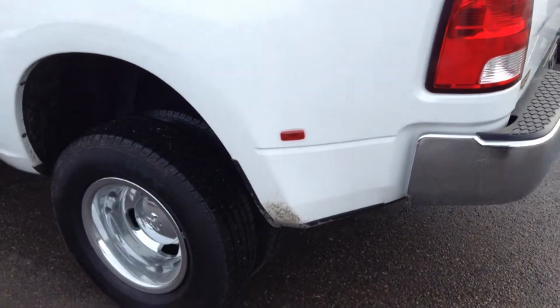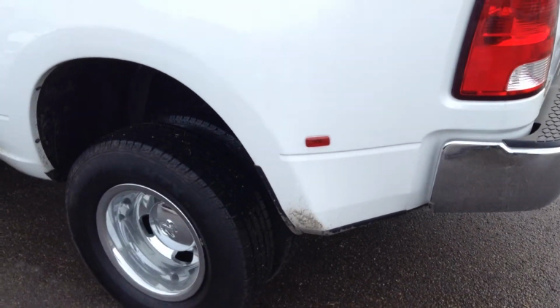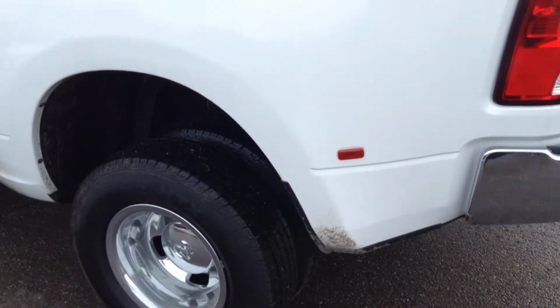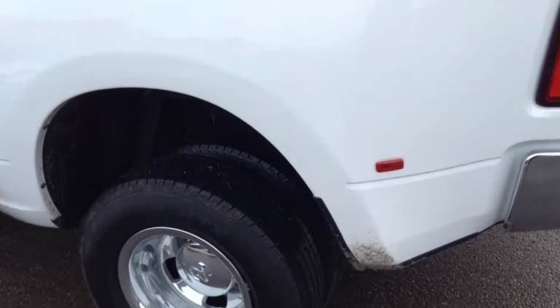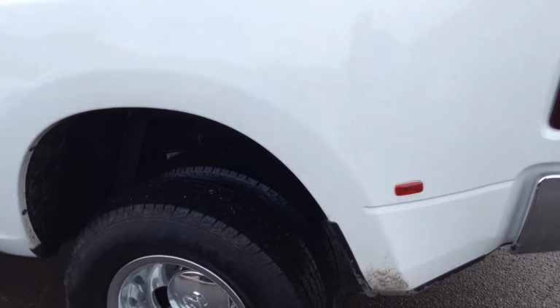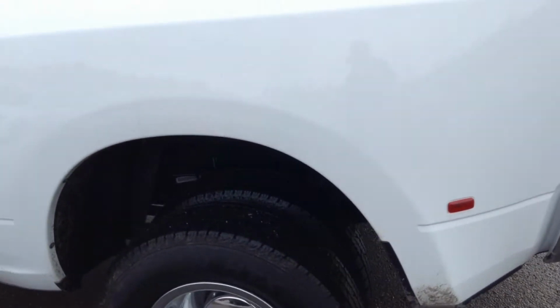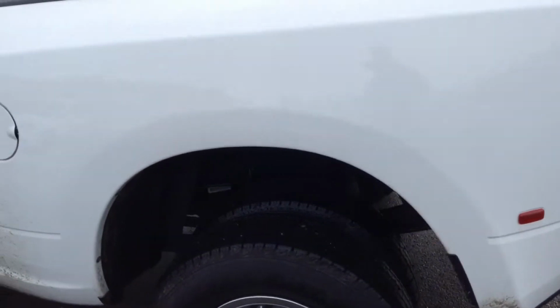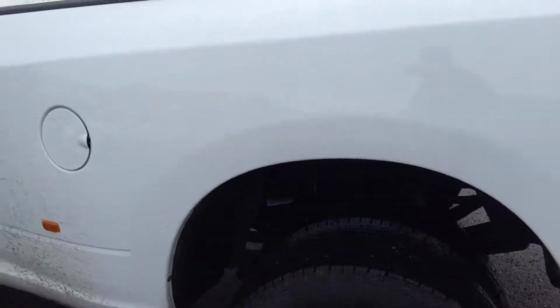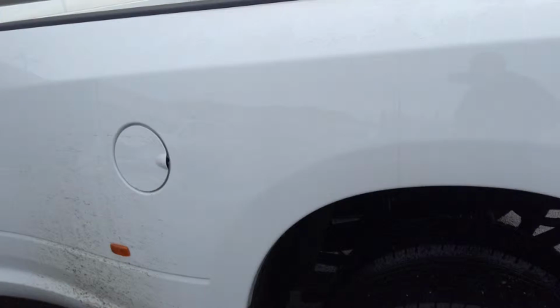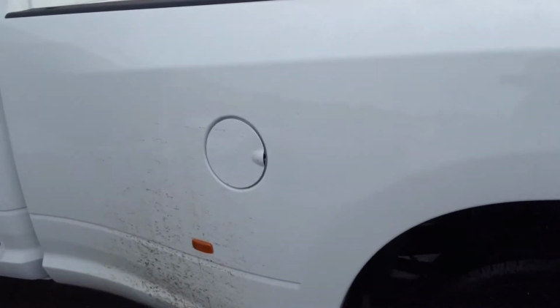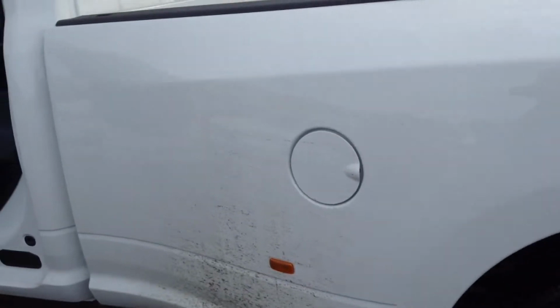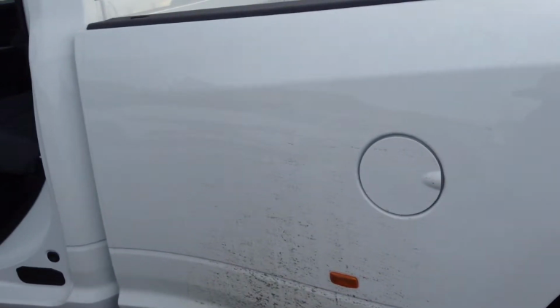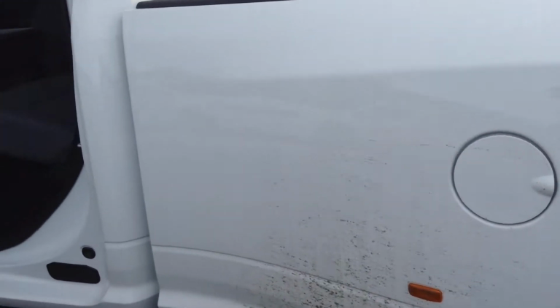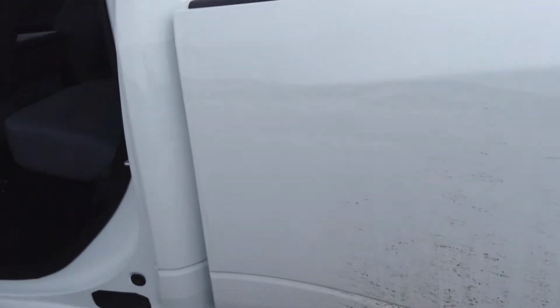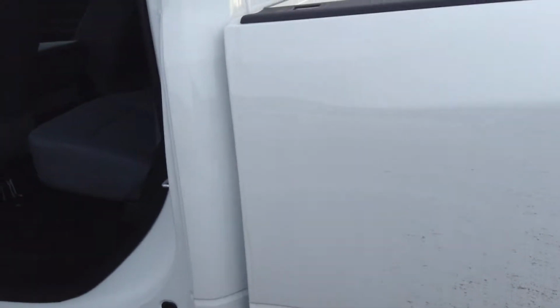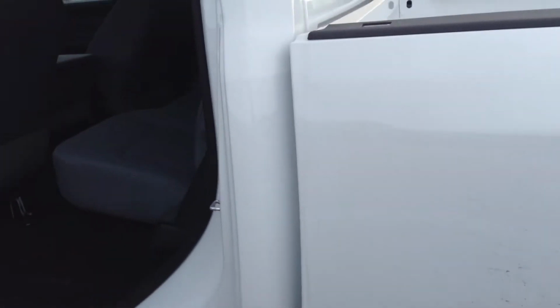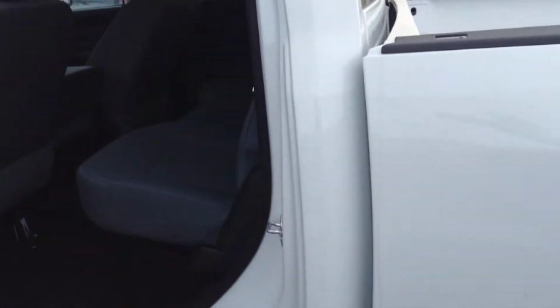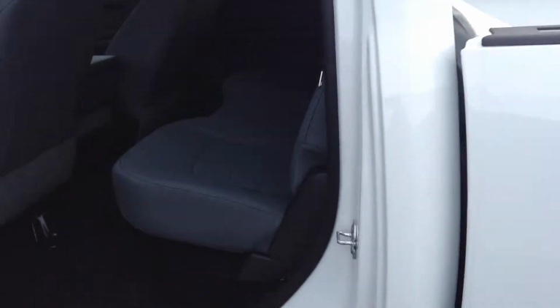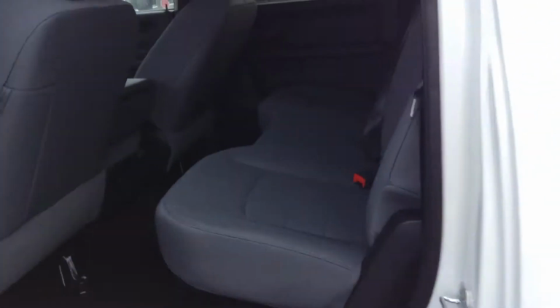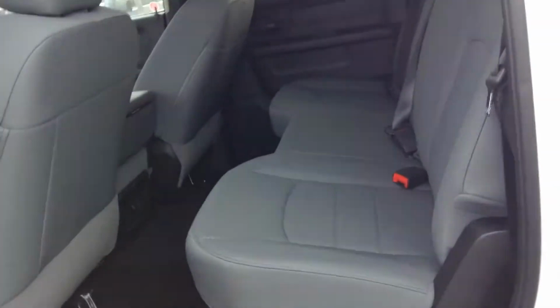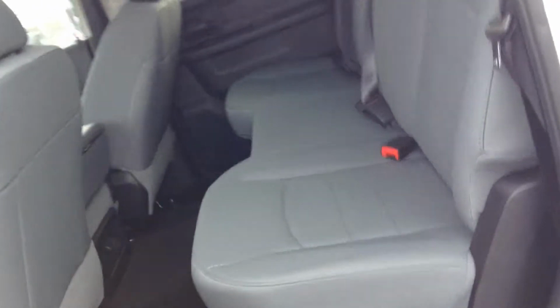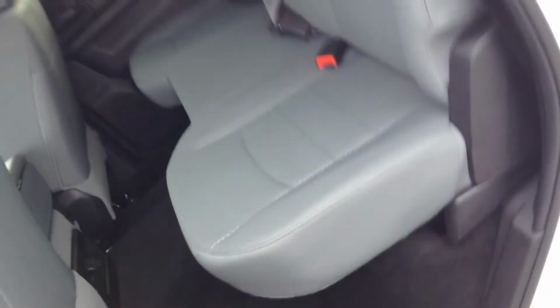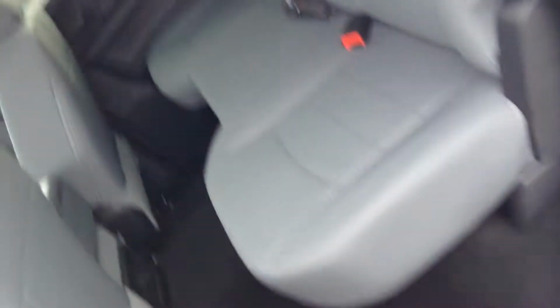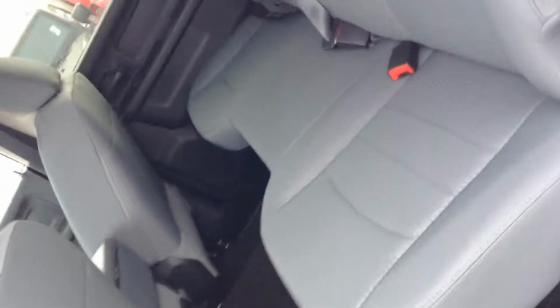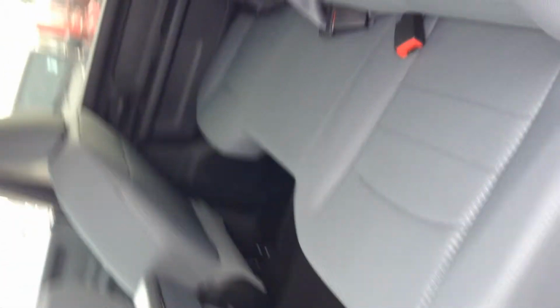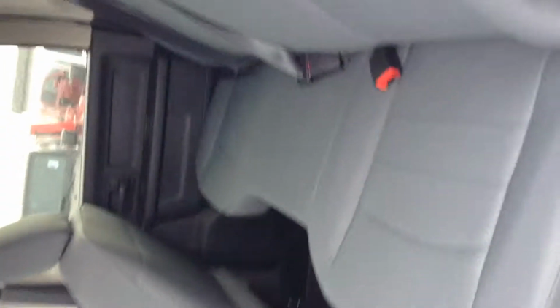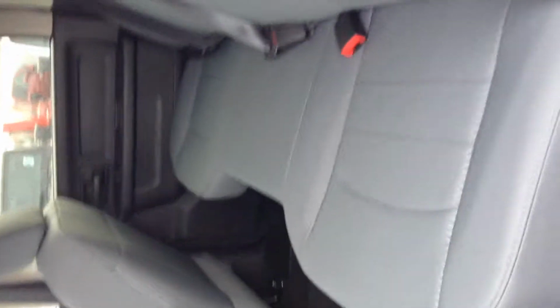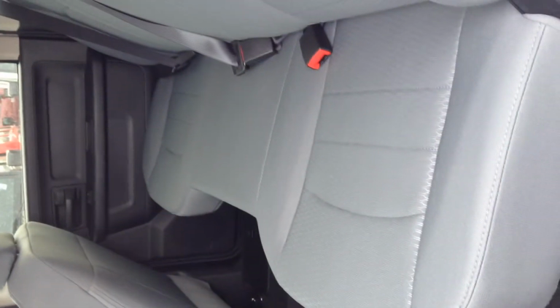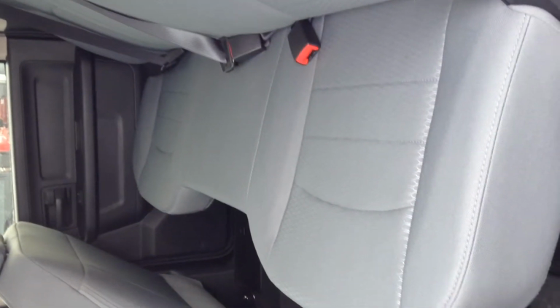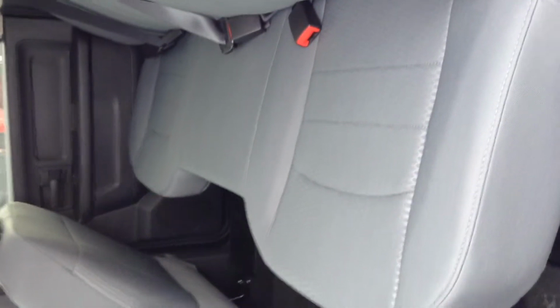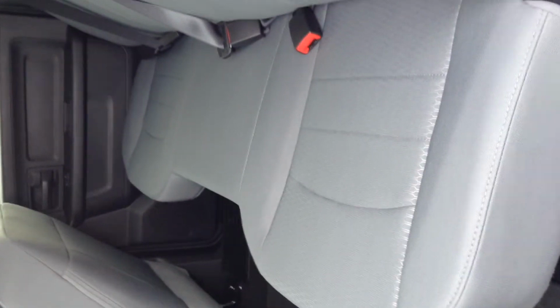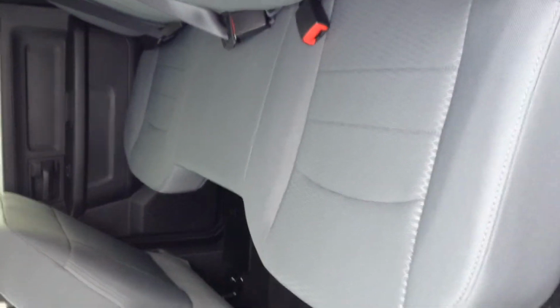It's in white obviously, with the cloth interior which is the bench seat that you've got at the back — plenty of room, plenty of leg space.